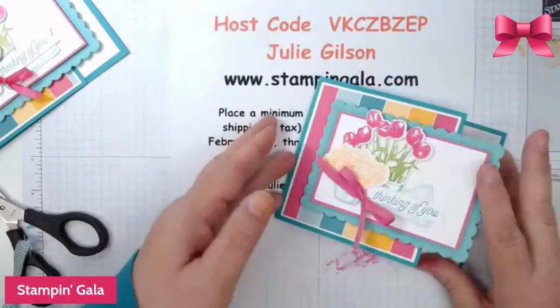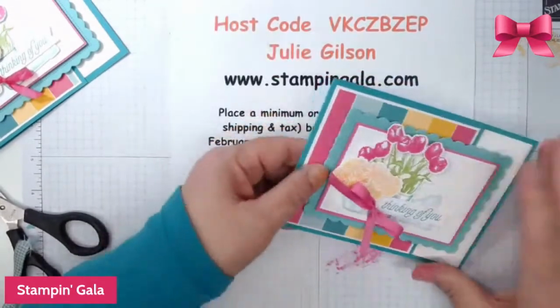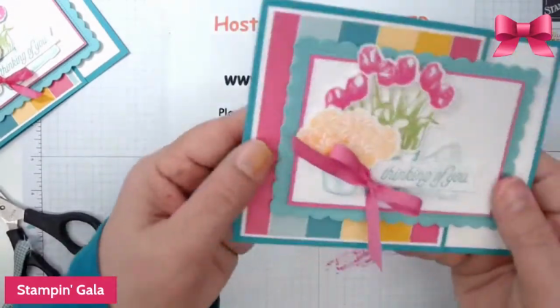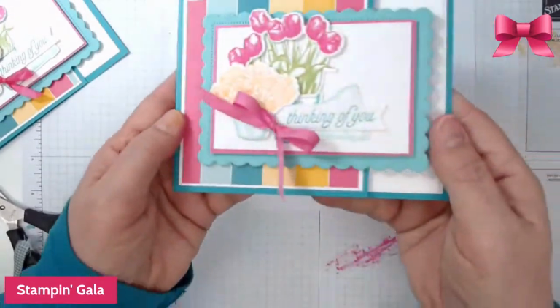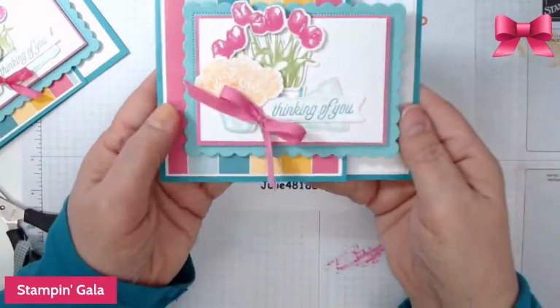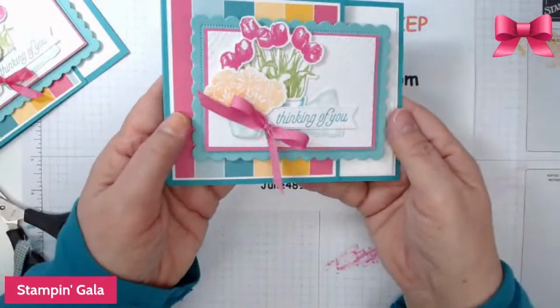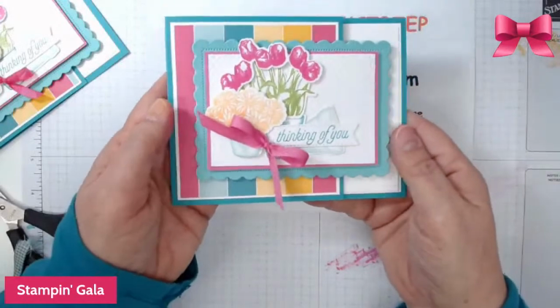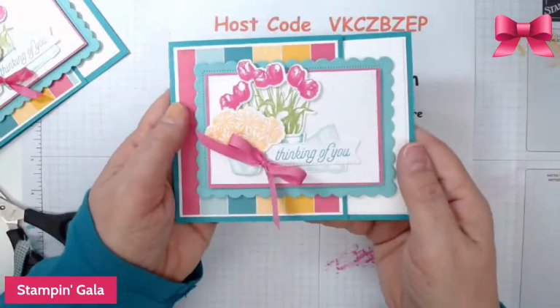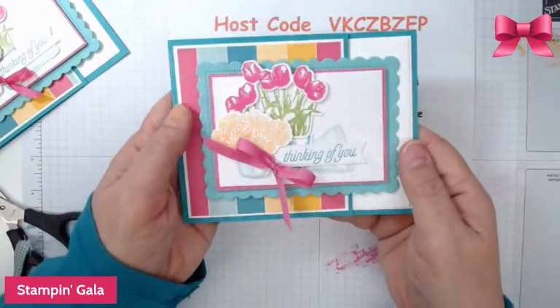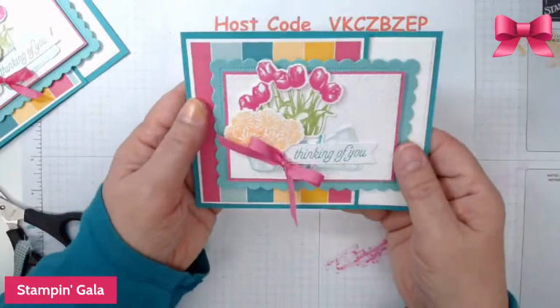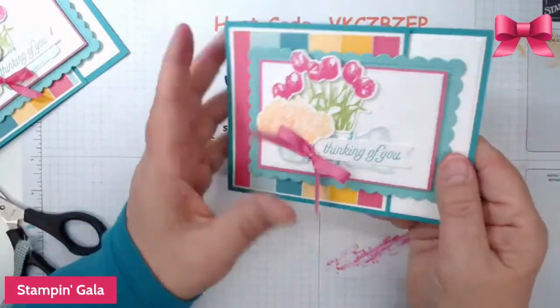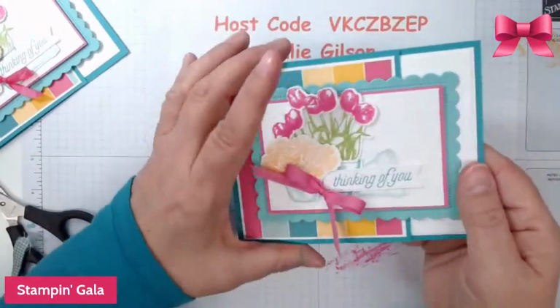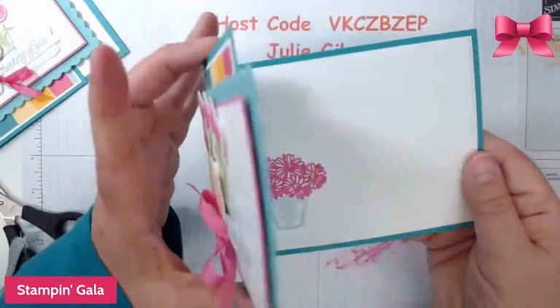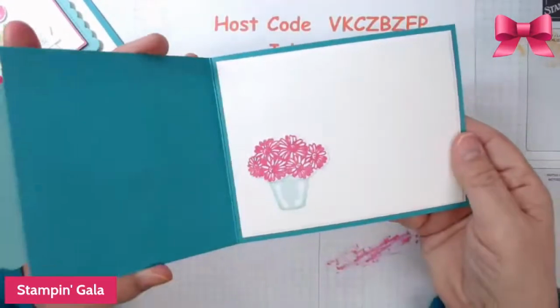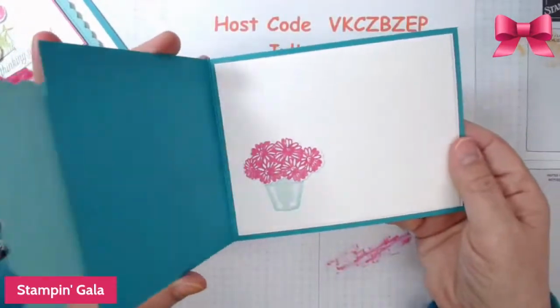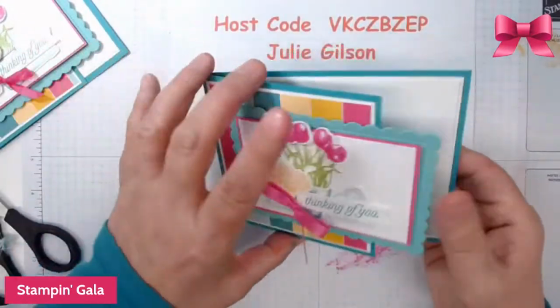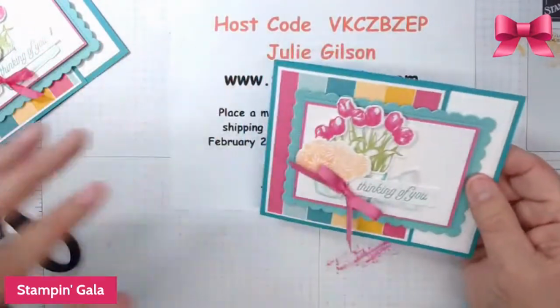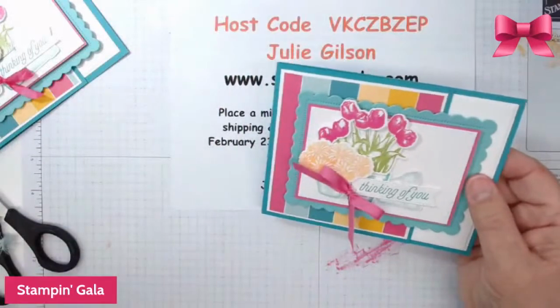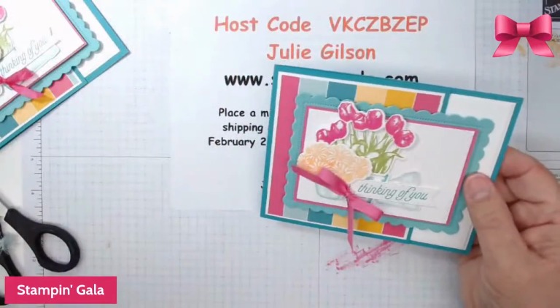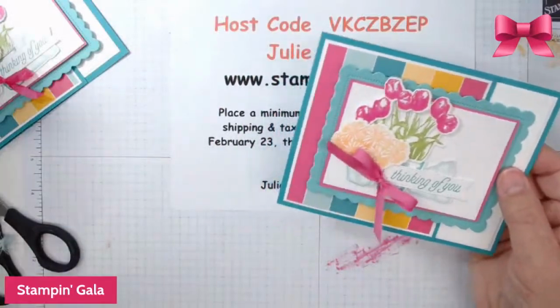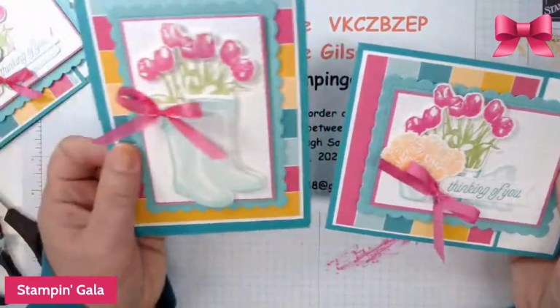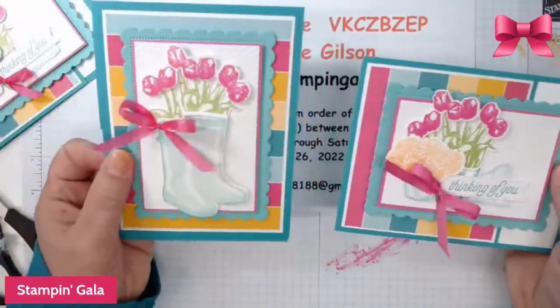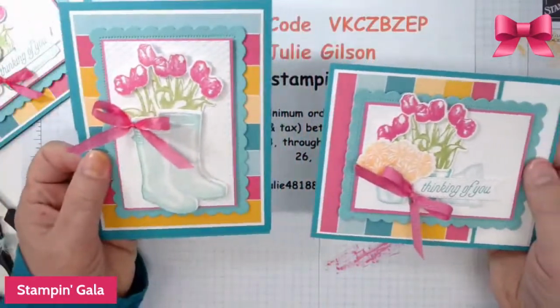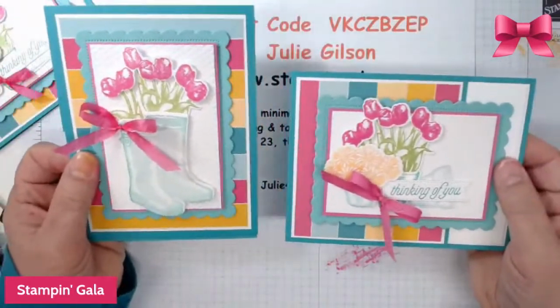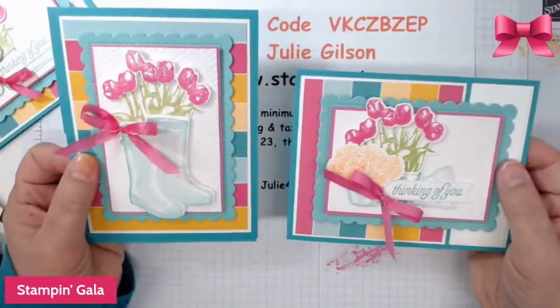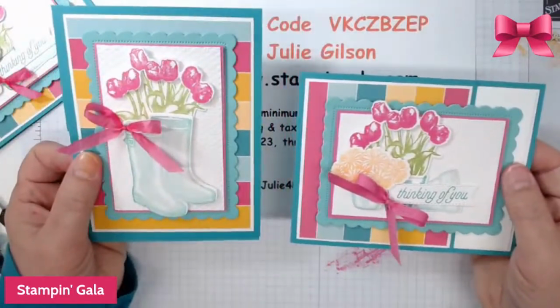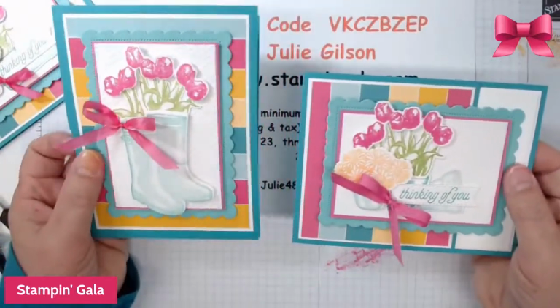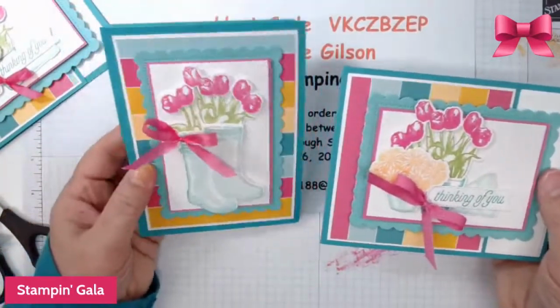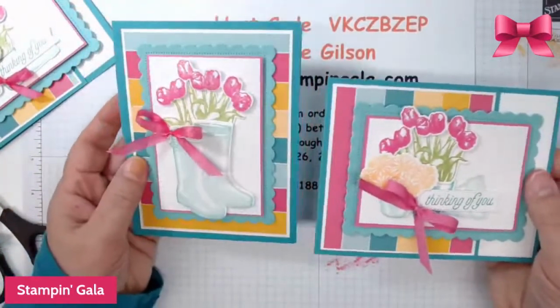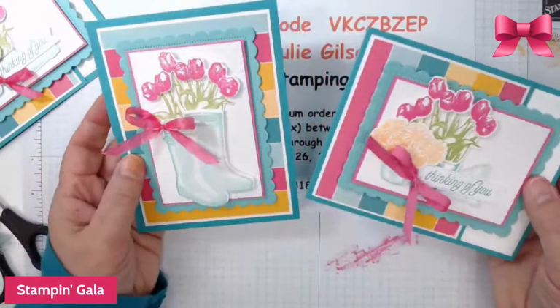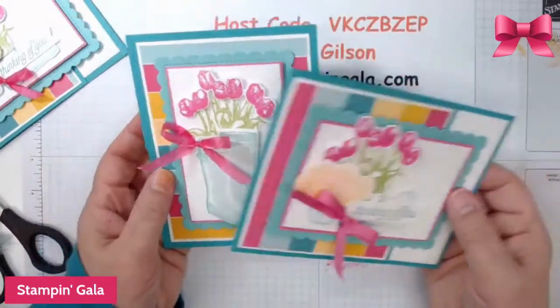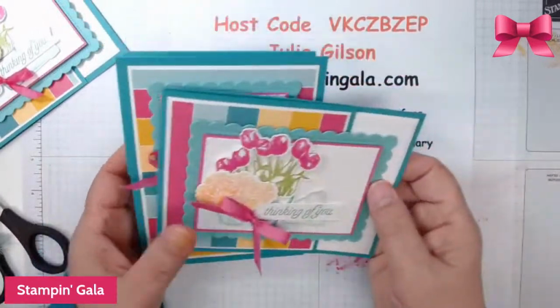So here is your second project! I think this is so cute — what do you guys think? Which card do you like better, the first or the second one? I just like them because they're so cheerful.